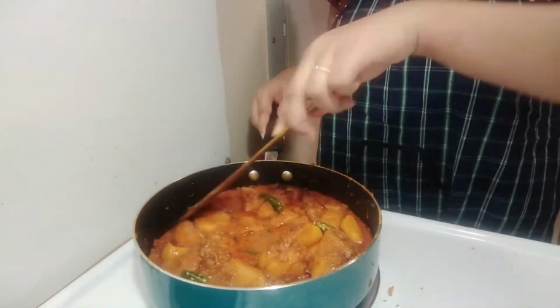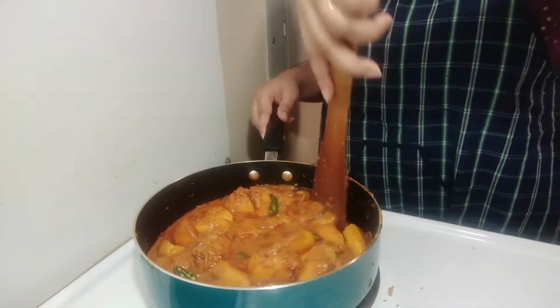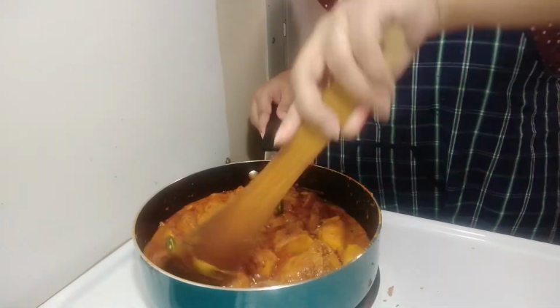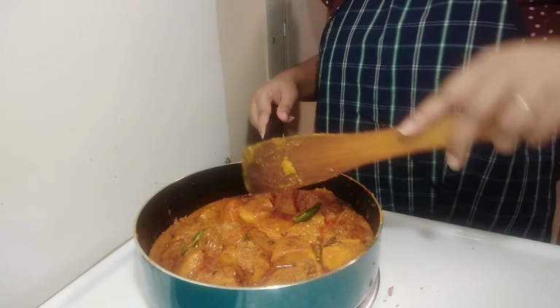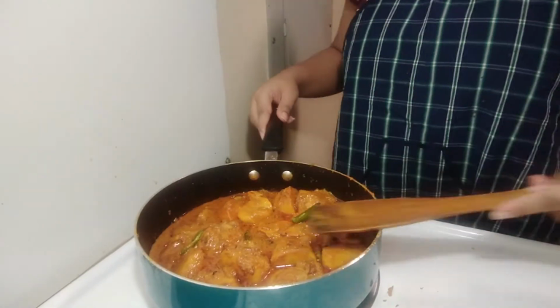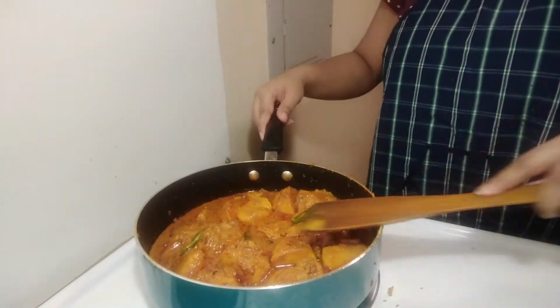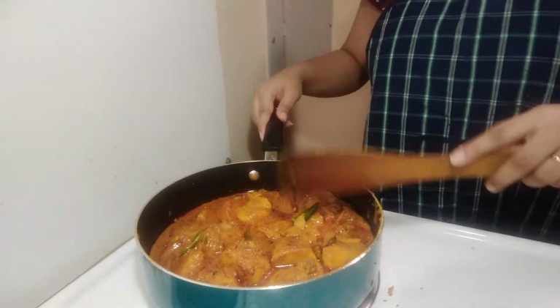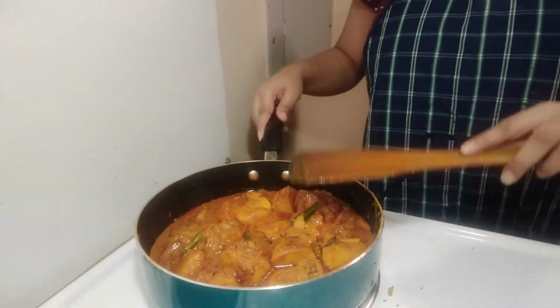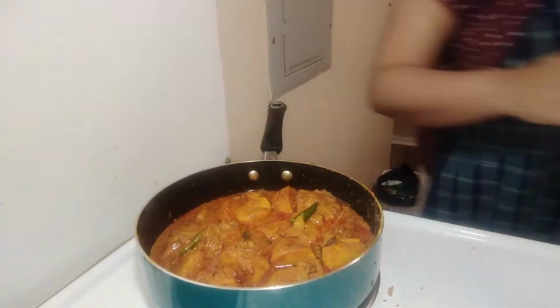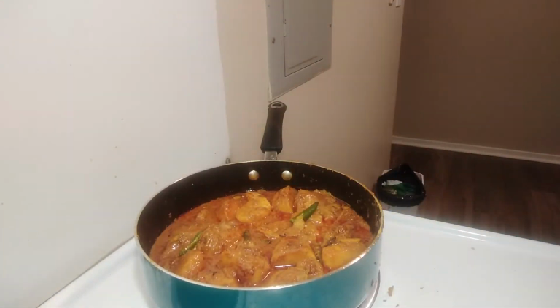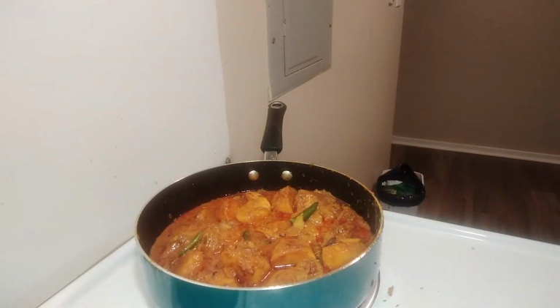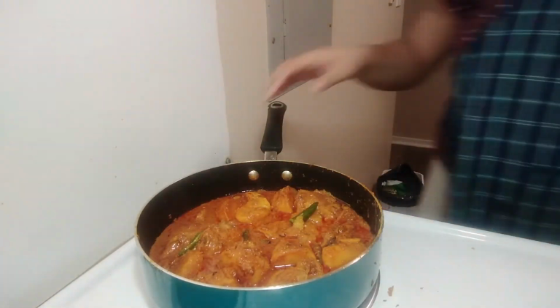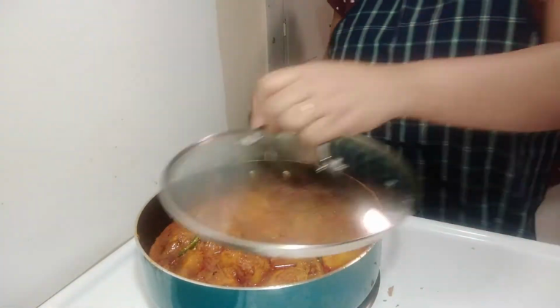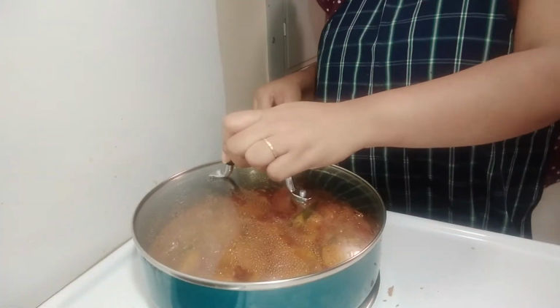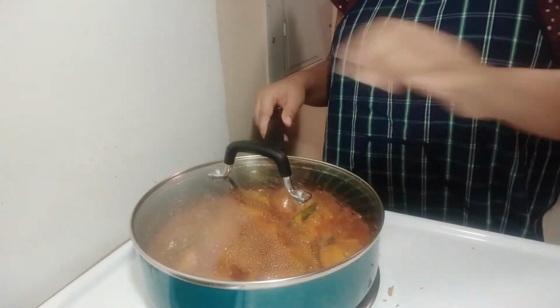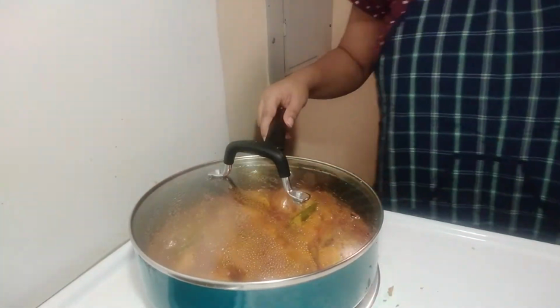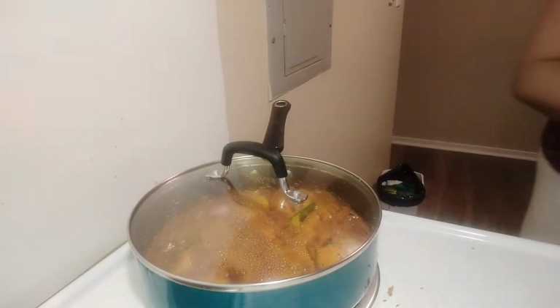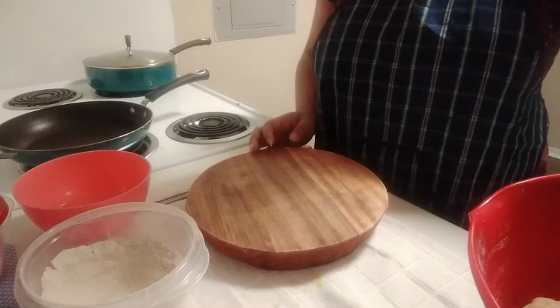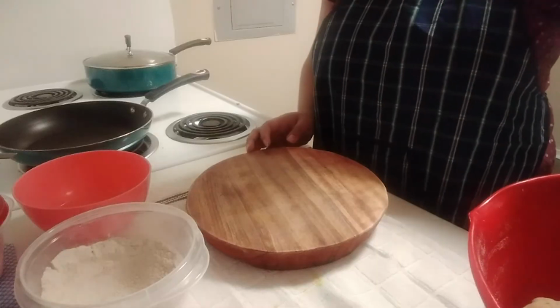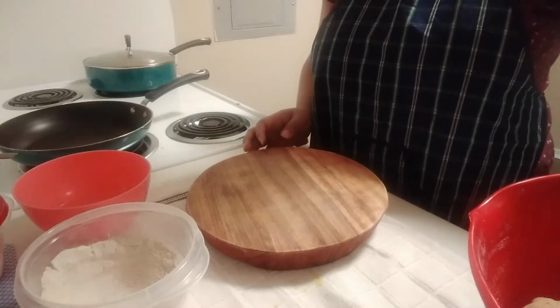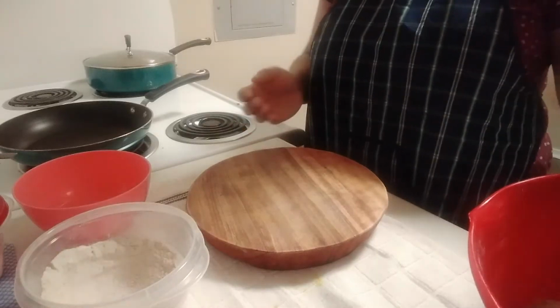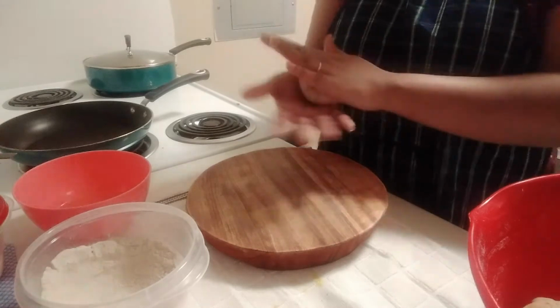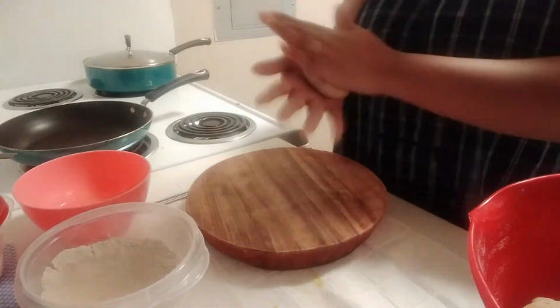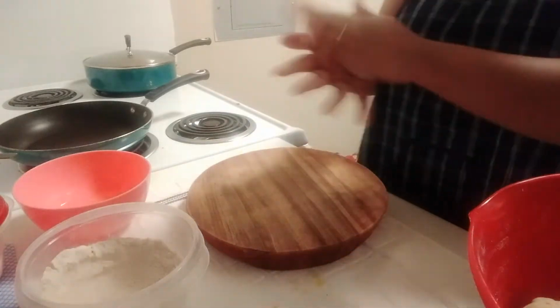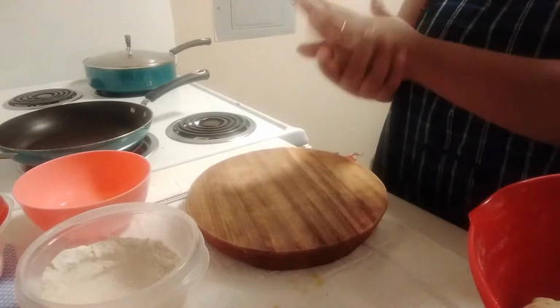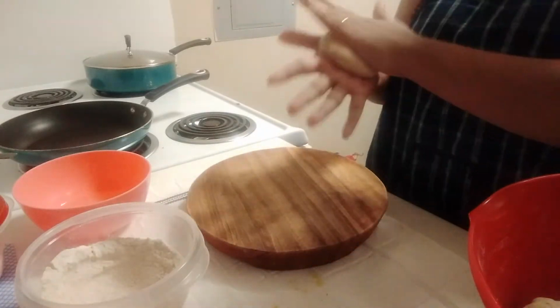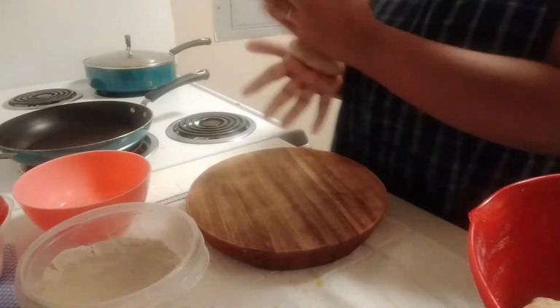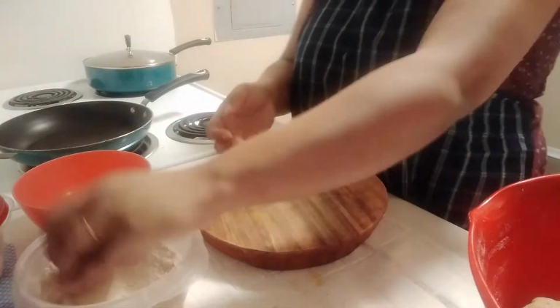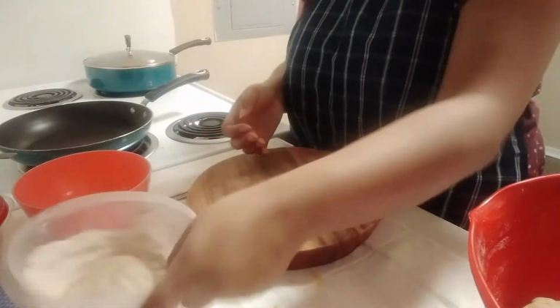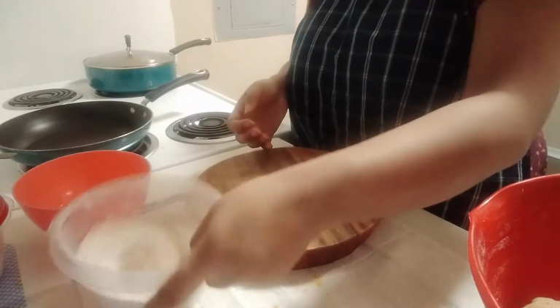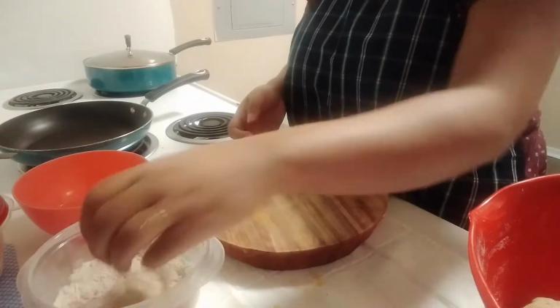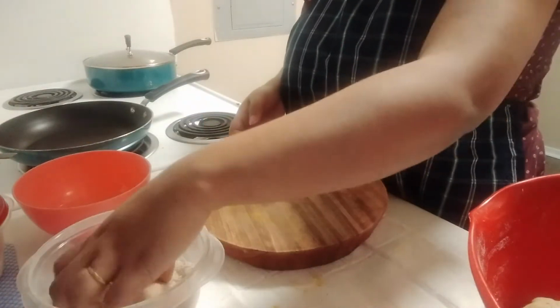Then leave it to cook for 5 more minutes. I will add the sauce to the gravy now. When I add this, it will come together nicely.